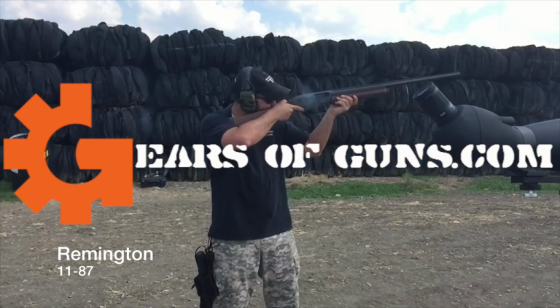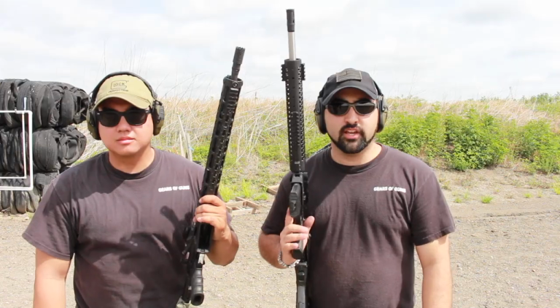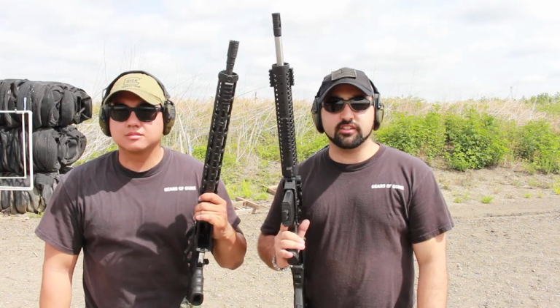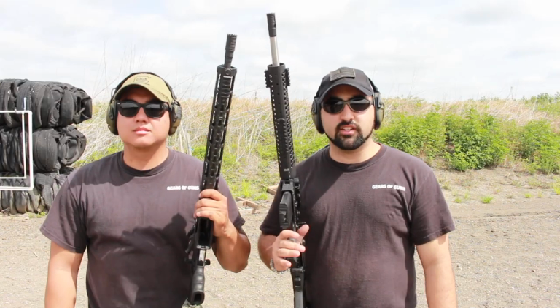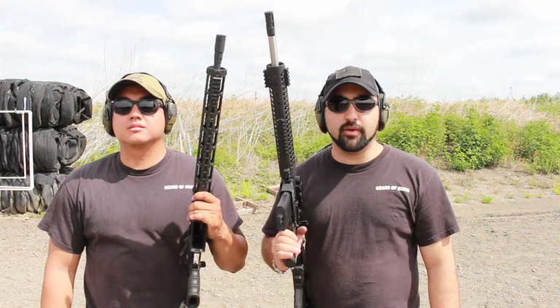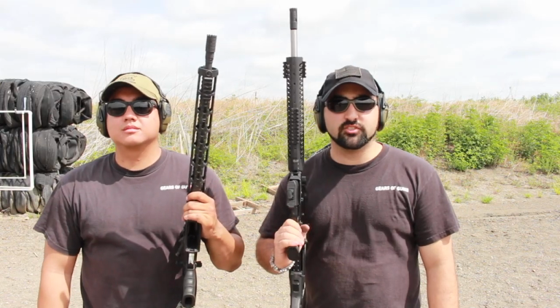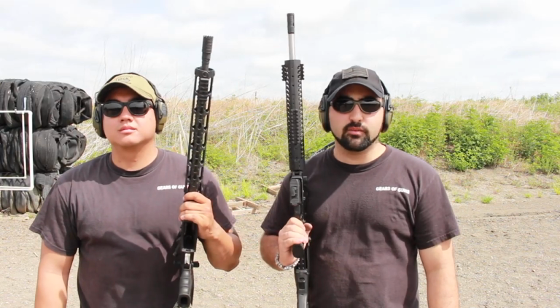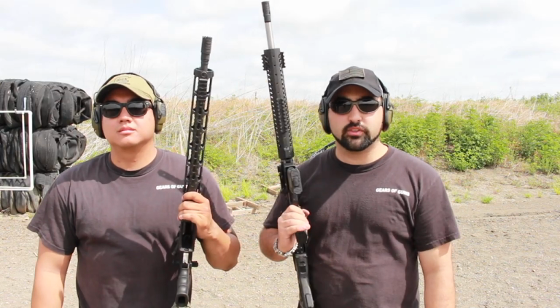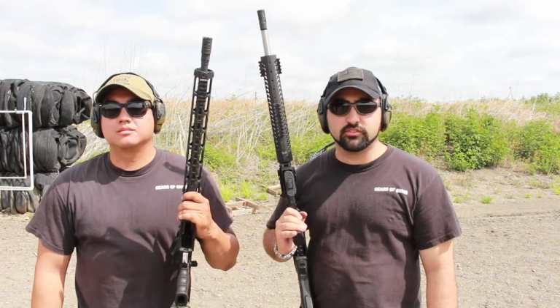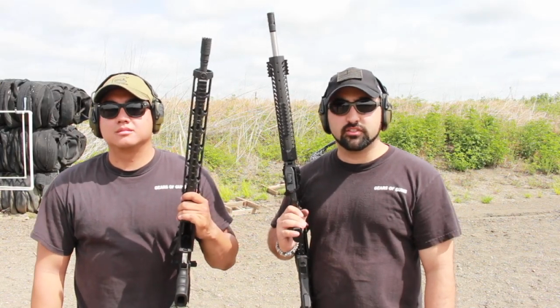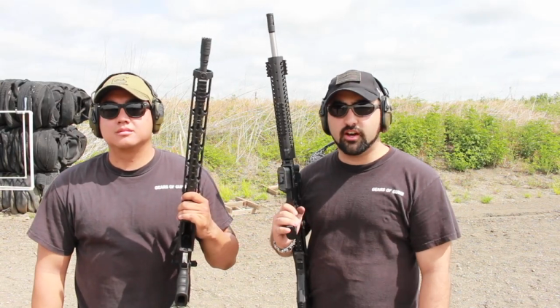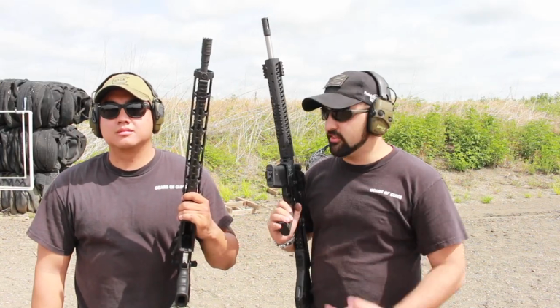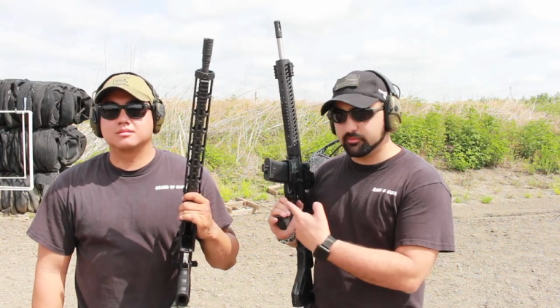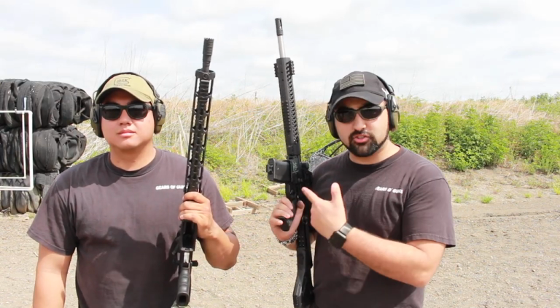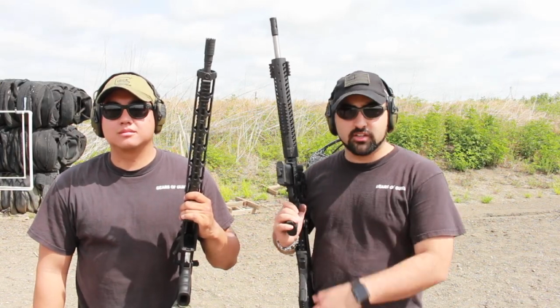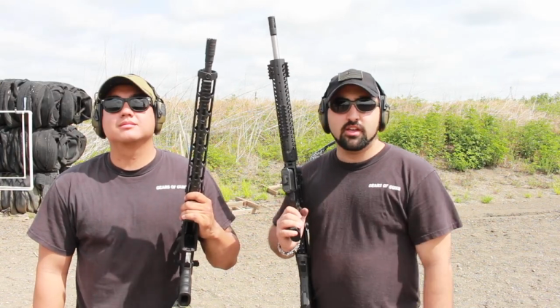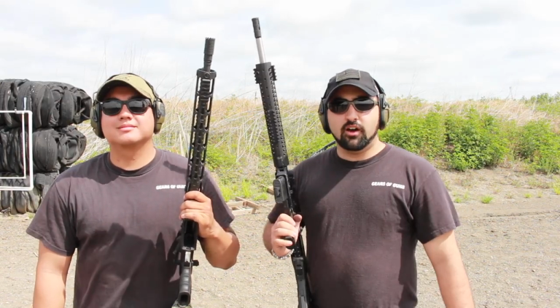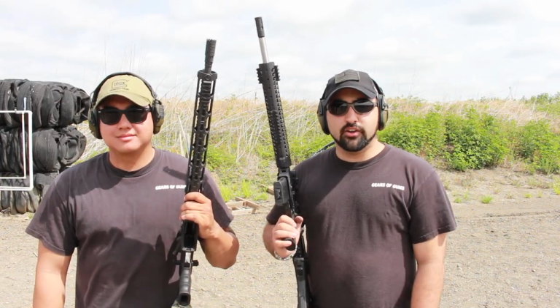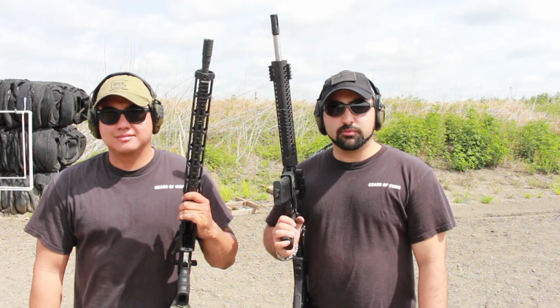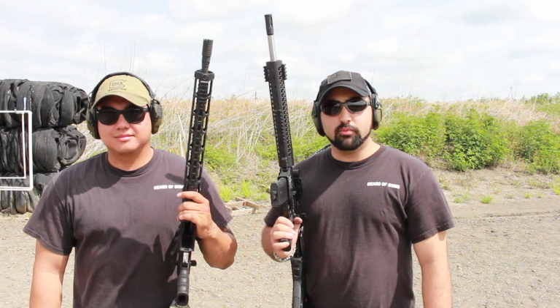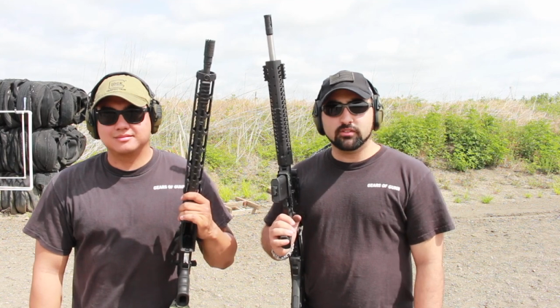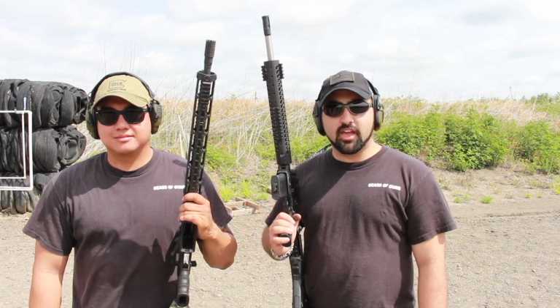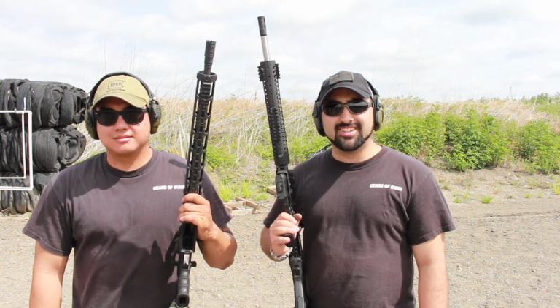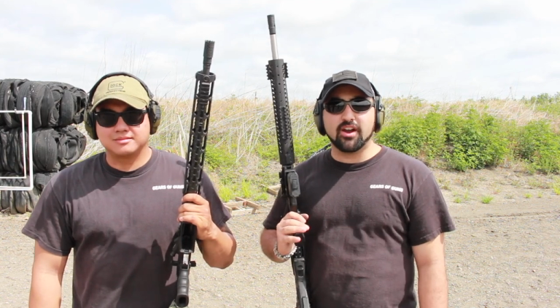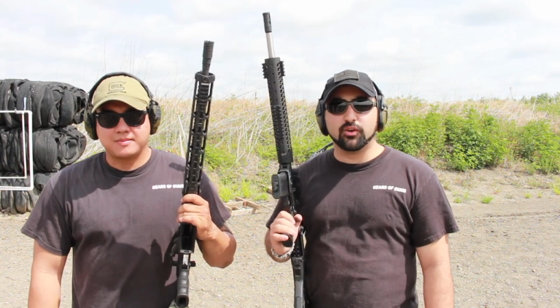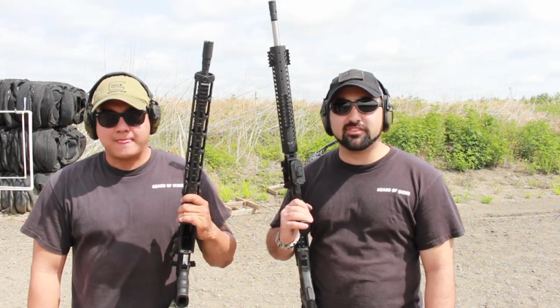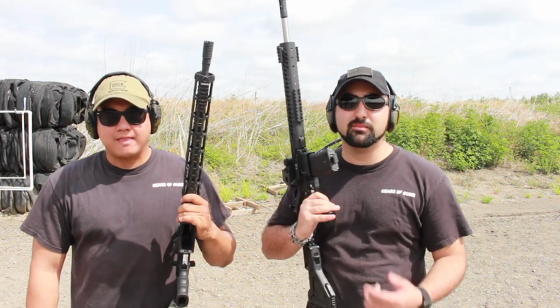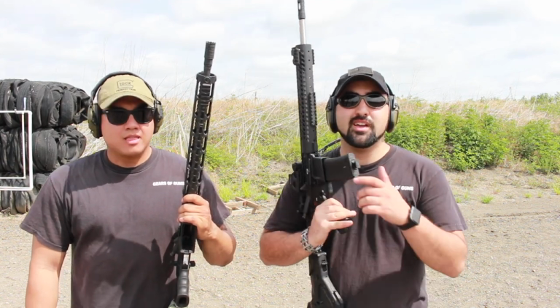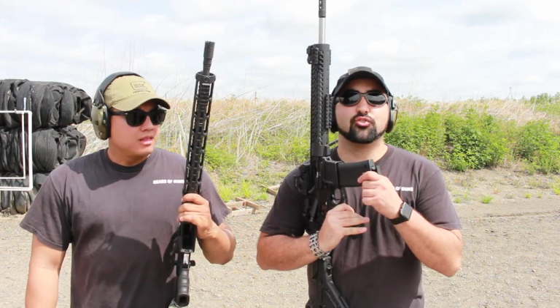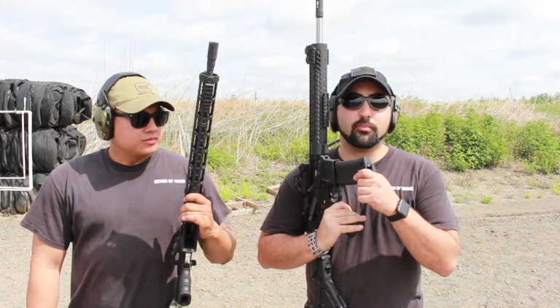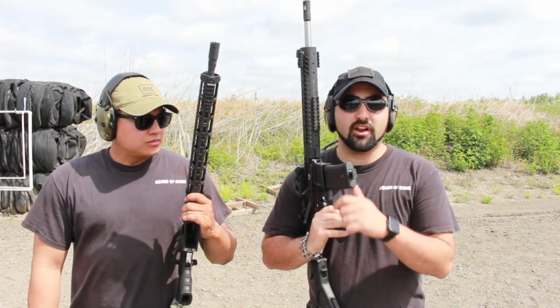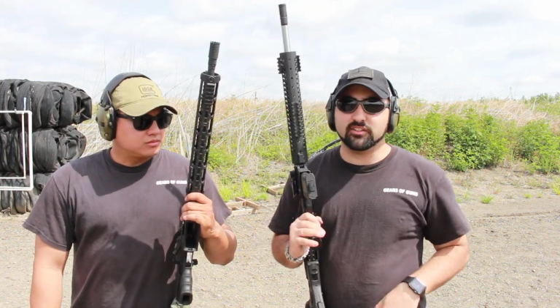Hey guys, I'm Atticus James with GivesOfGuns.com and this is Patrick, our newest probie, and today we're out here with some Troy products.